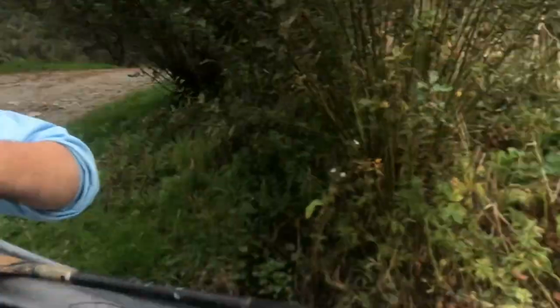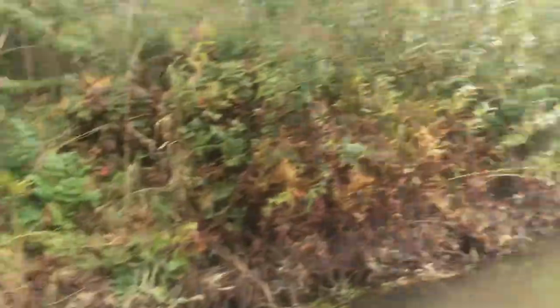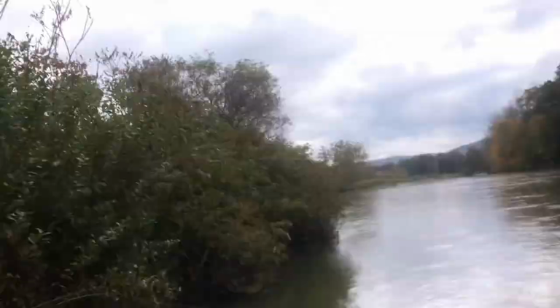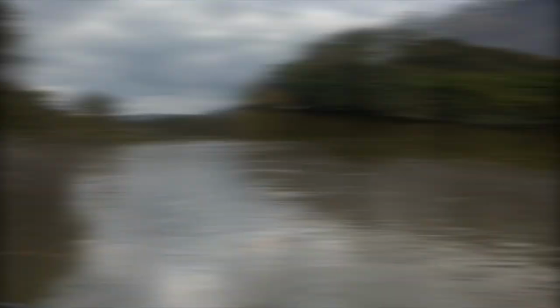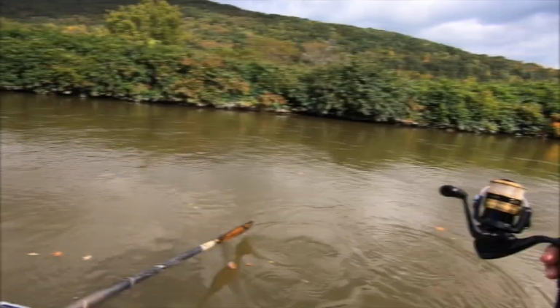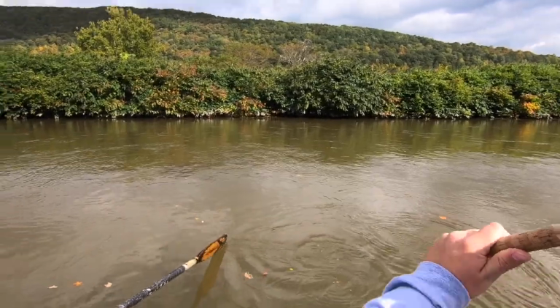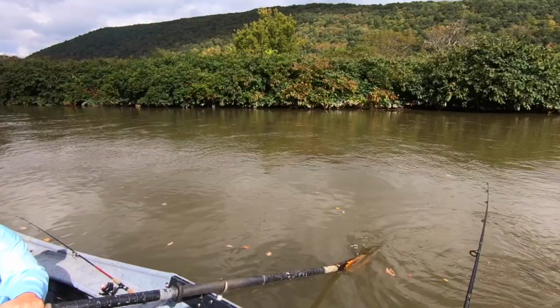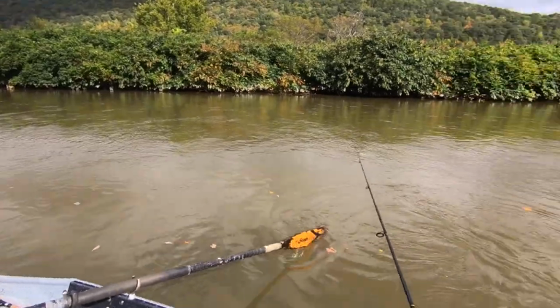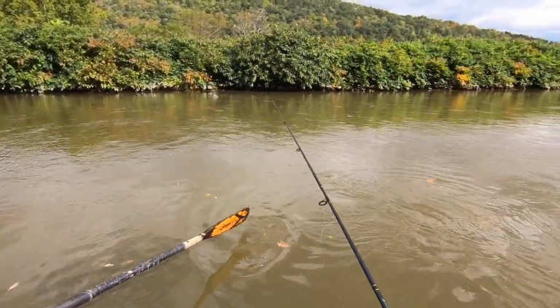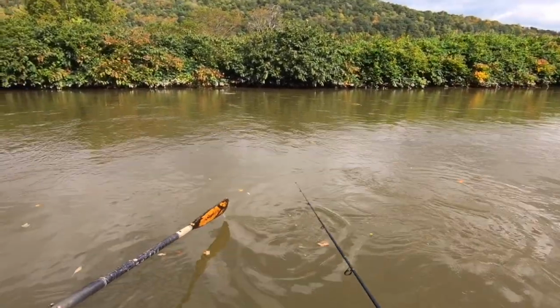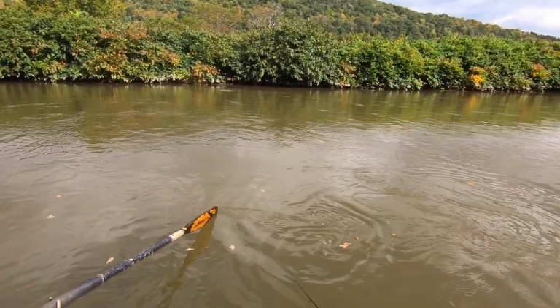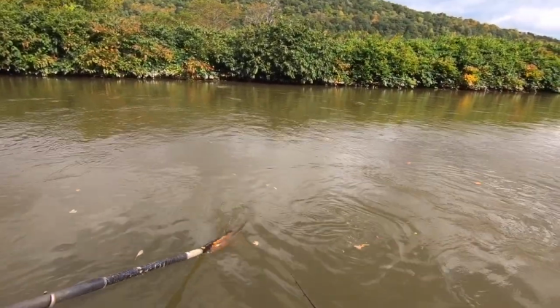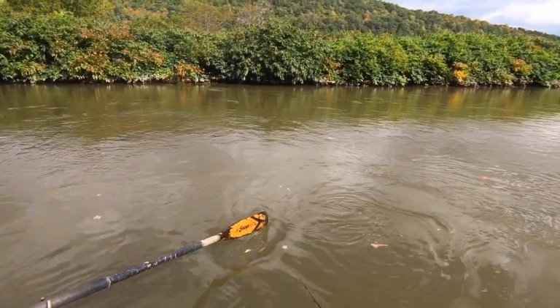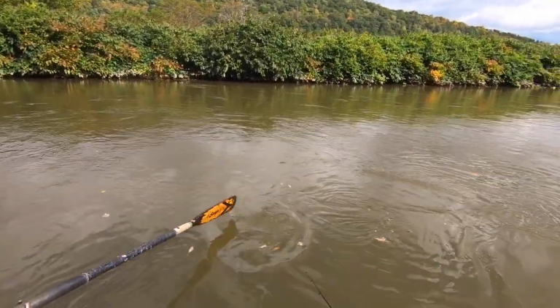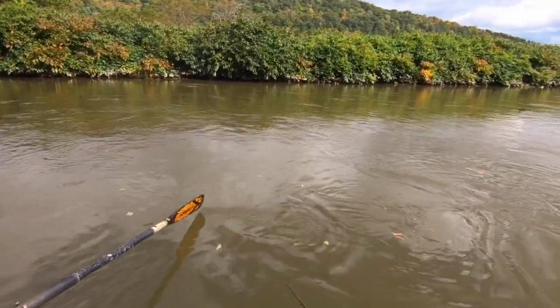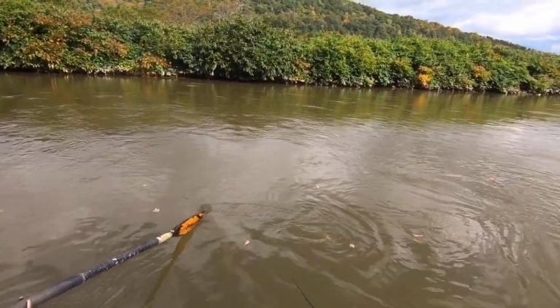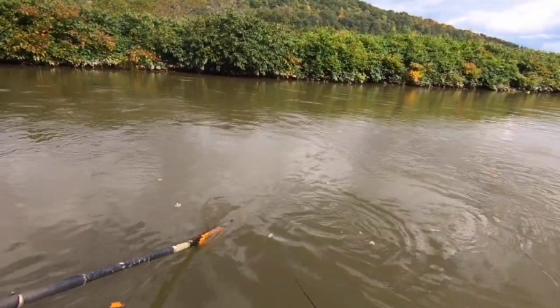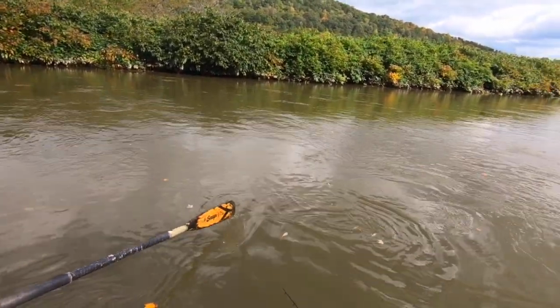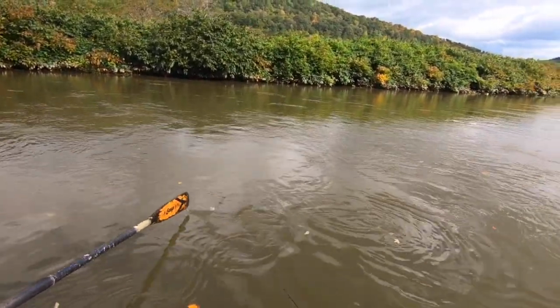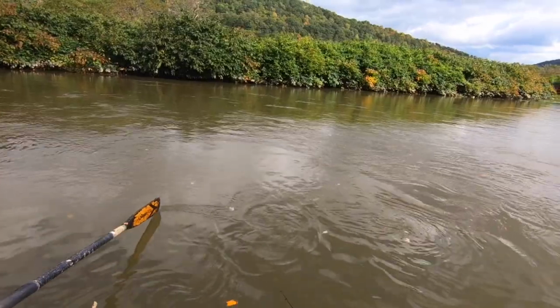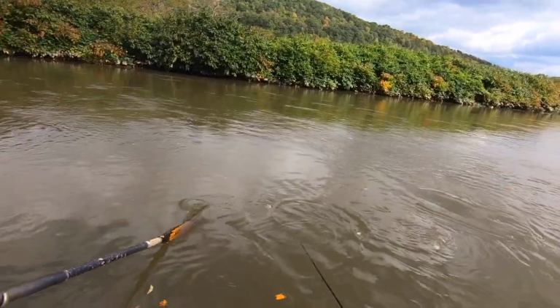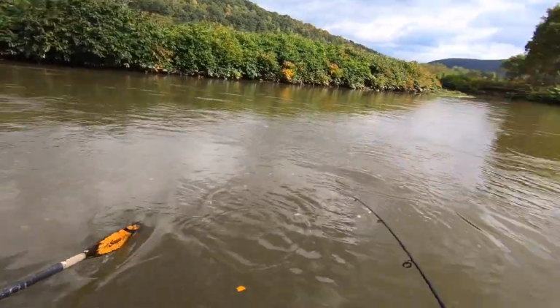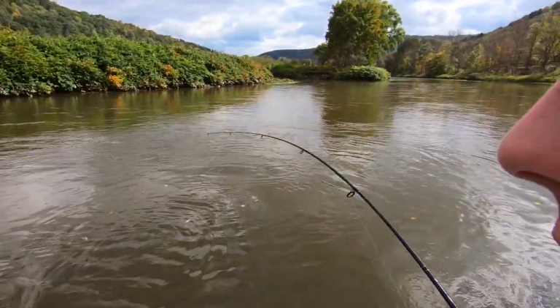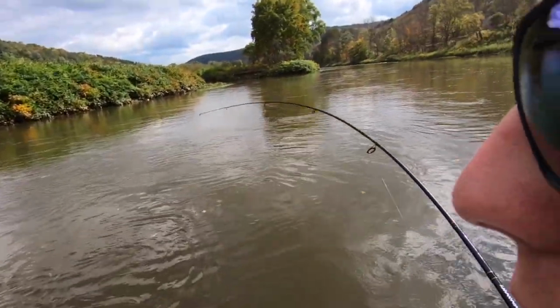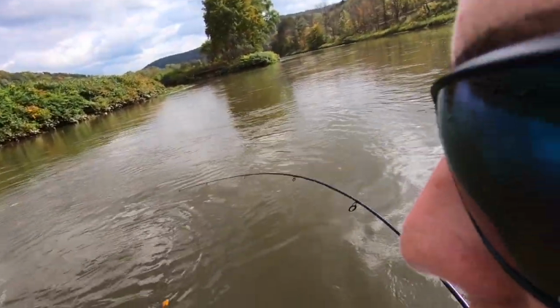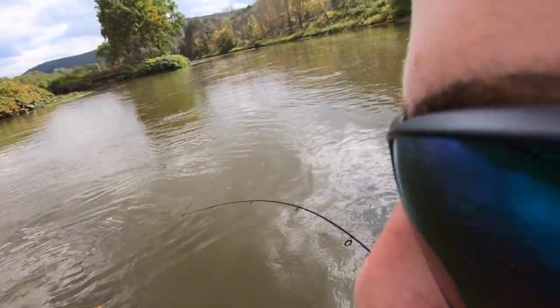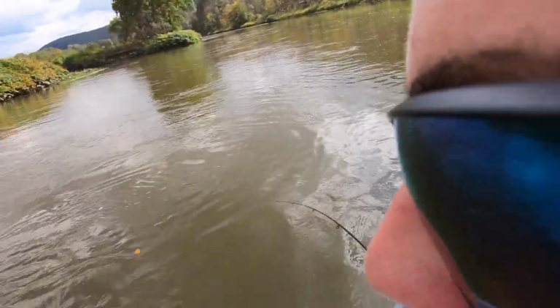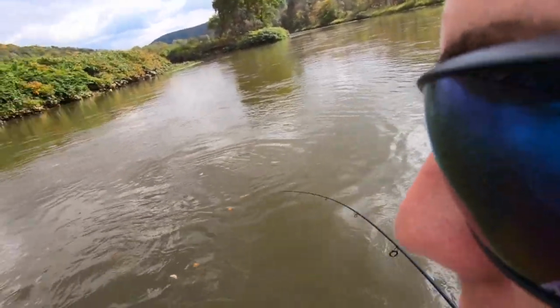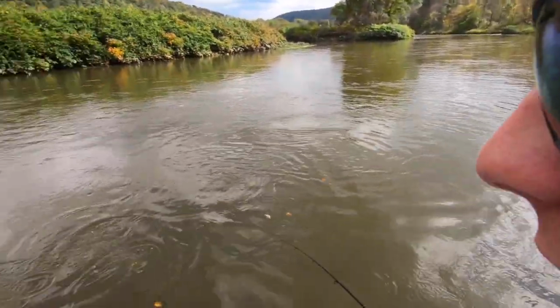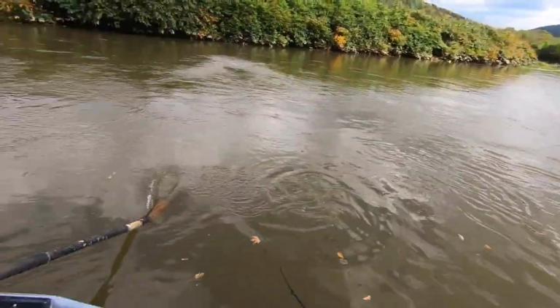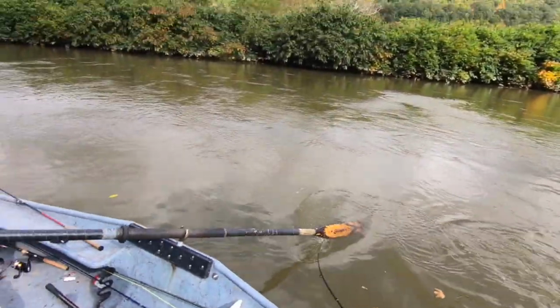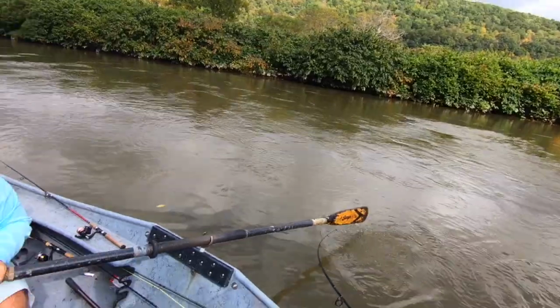Zach is rigging me up a jointed Paul swim bait and also a gold spoon that looks kind of like a small trout. This is what we're trying to catch them on. Oh — there's one! There we go!